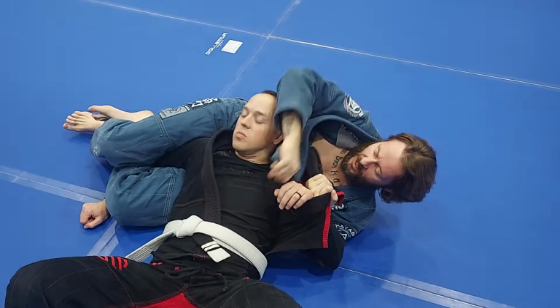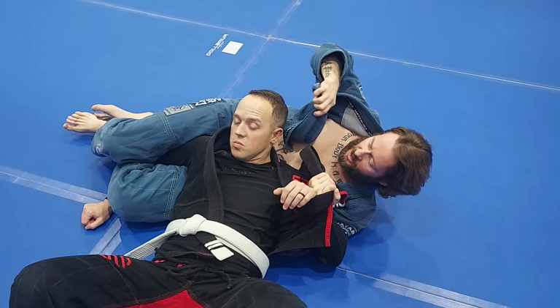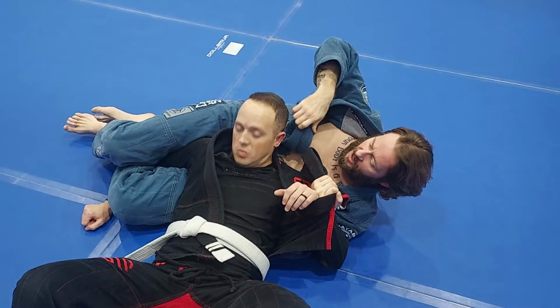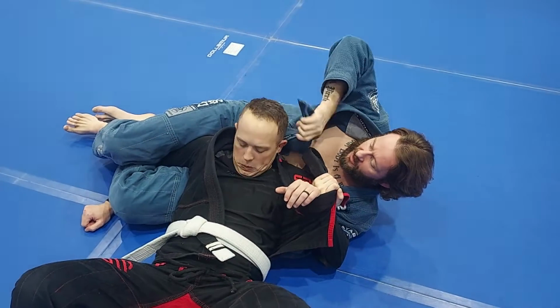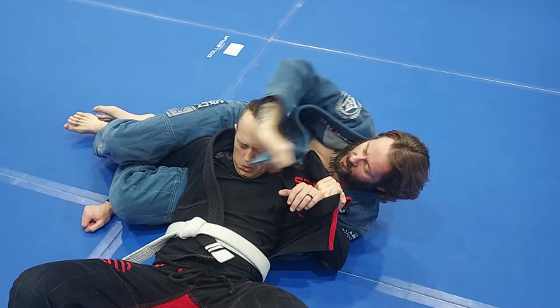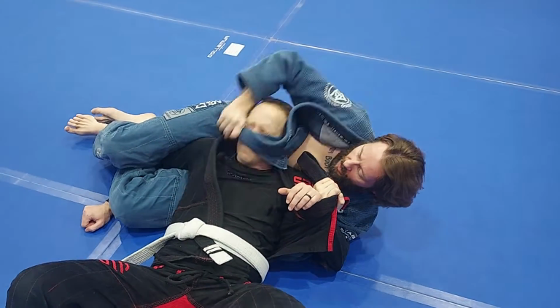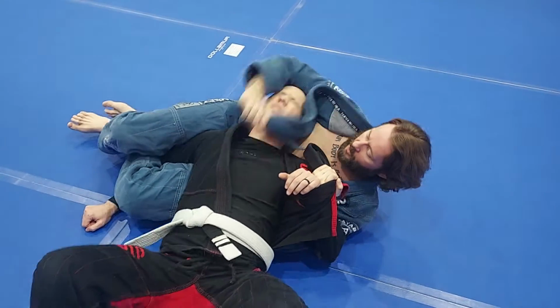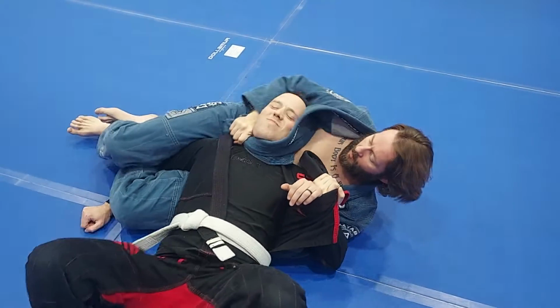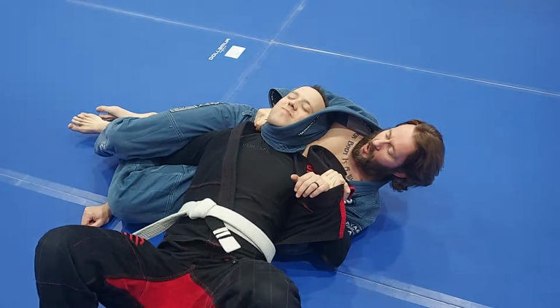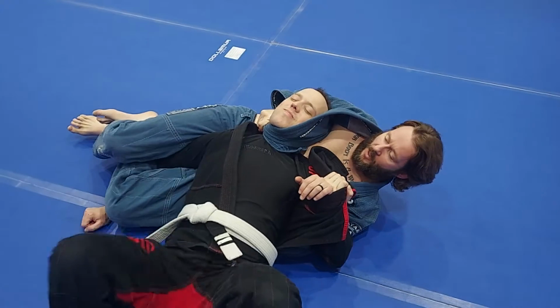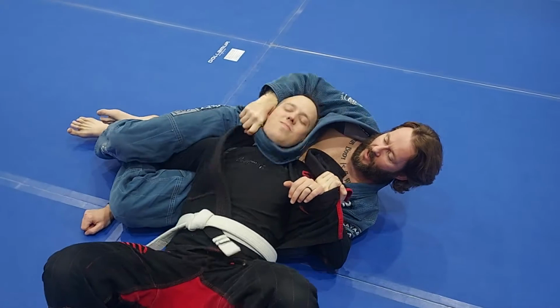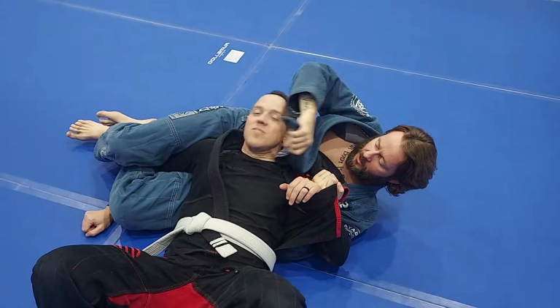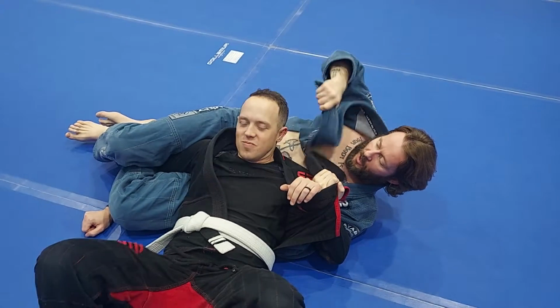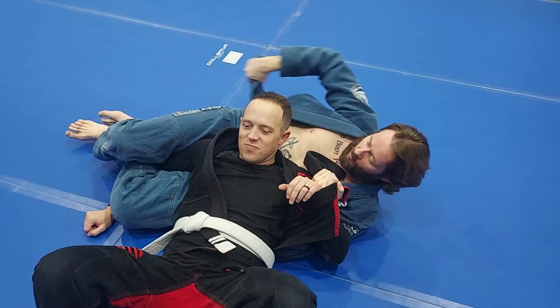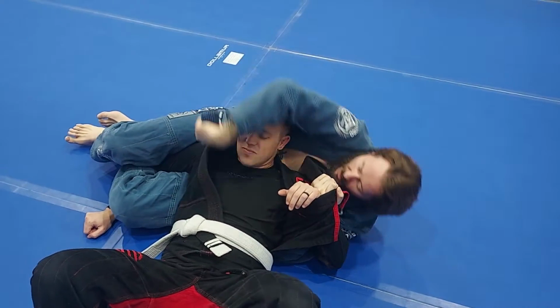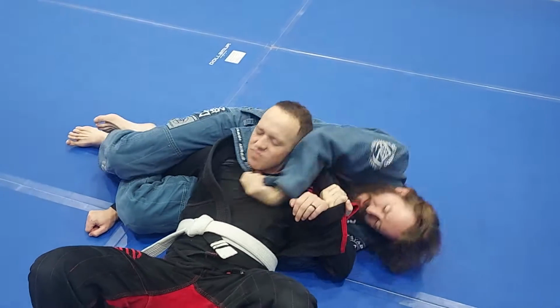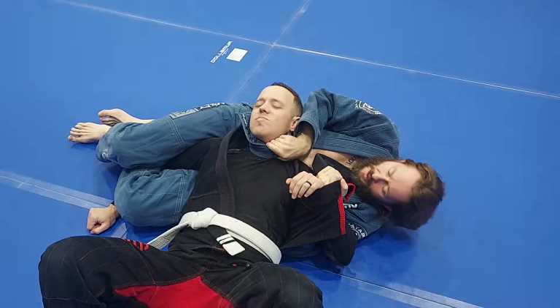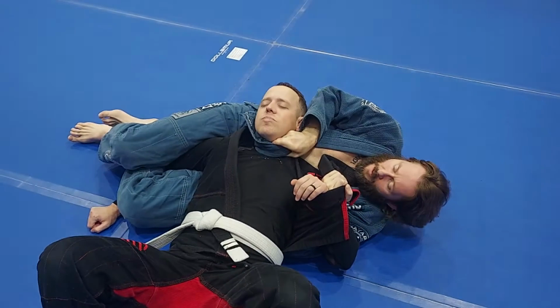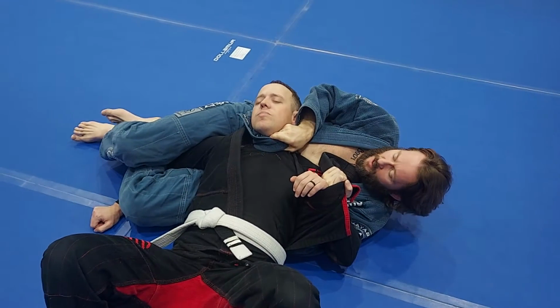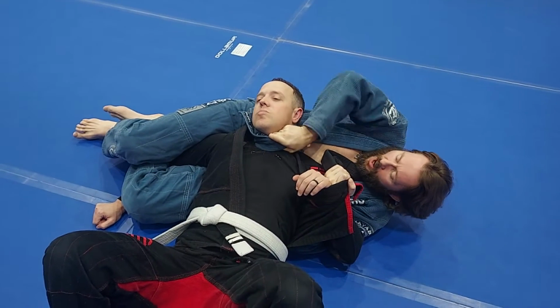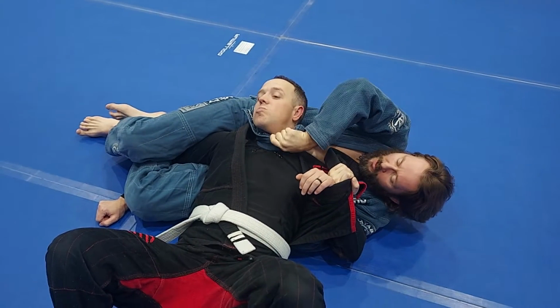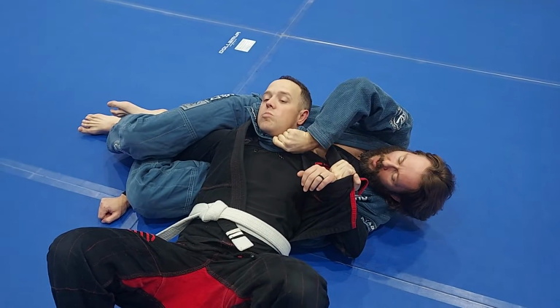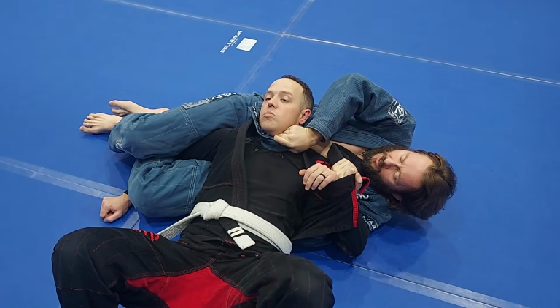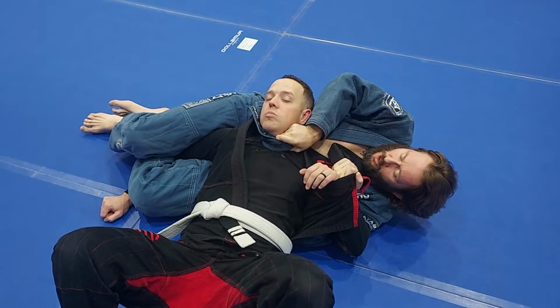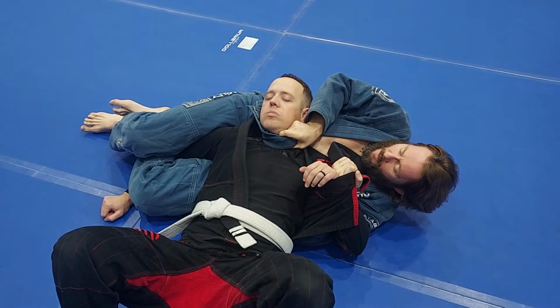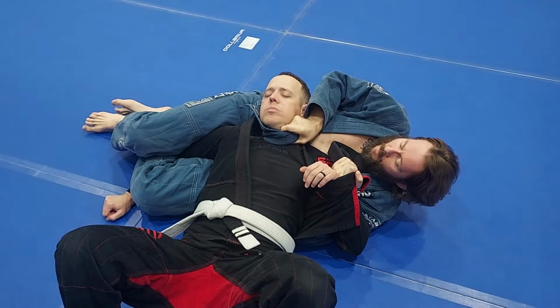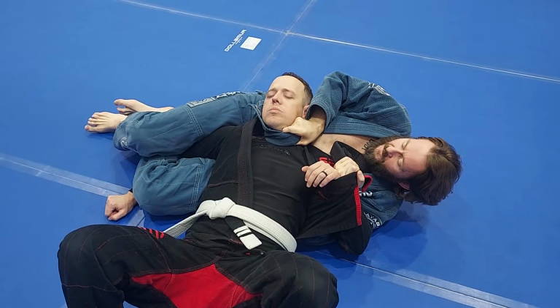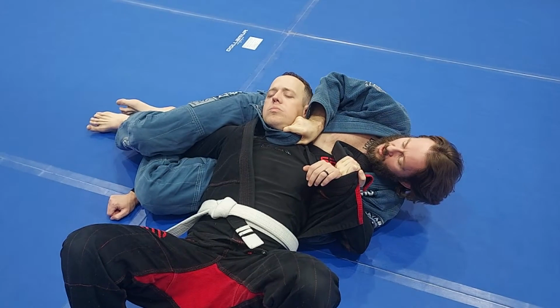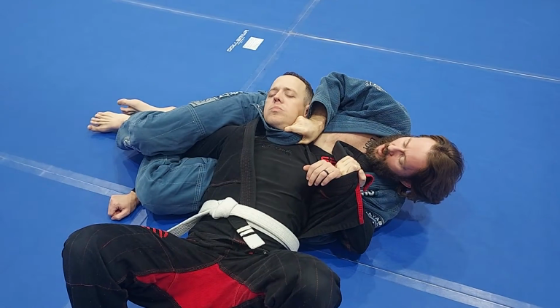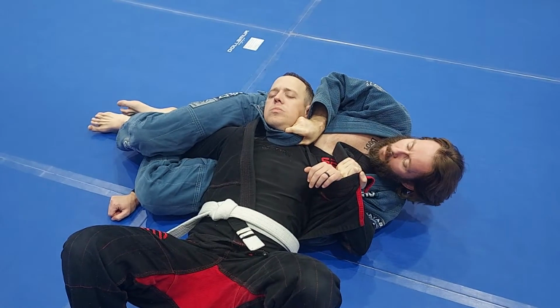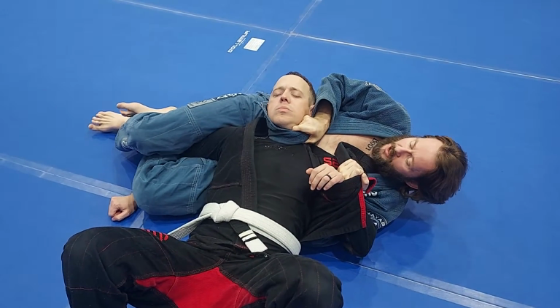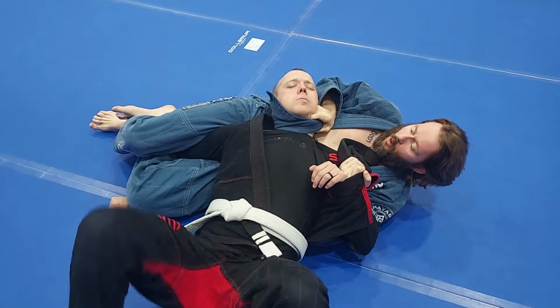Now let's say he tucks his chin down like he's supposed to. I'm here, peel up, and then finish. Come around behind his head — now as I'm here, I'm going to bring my wrist to him, bring my fist to his throat, bridge, pull.